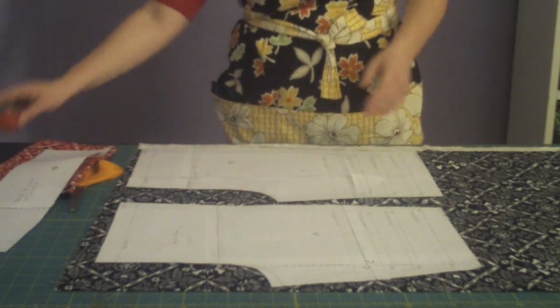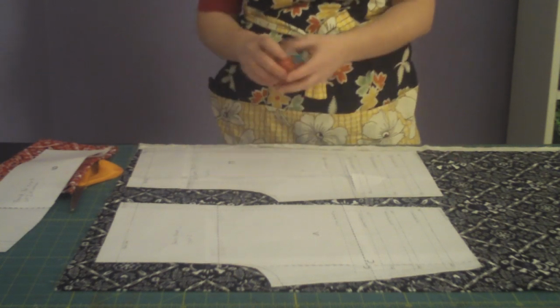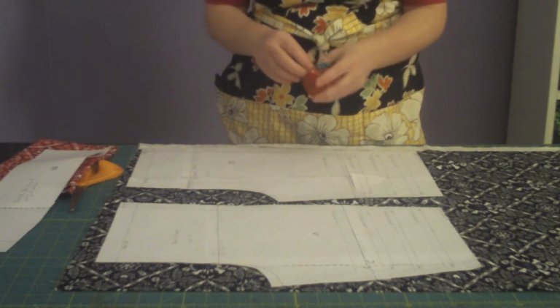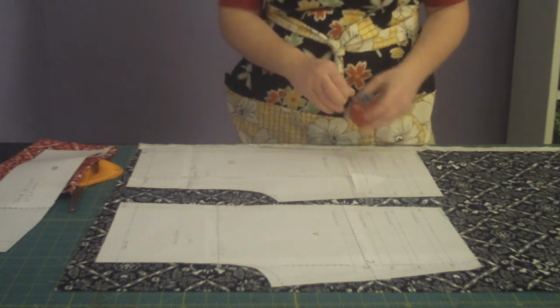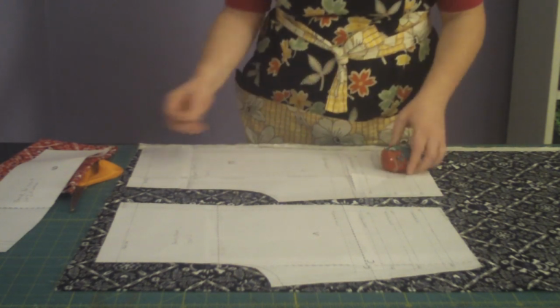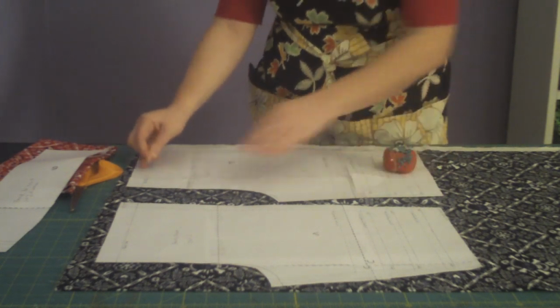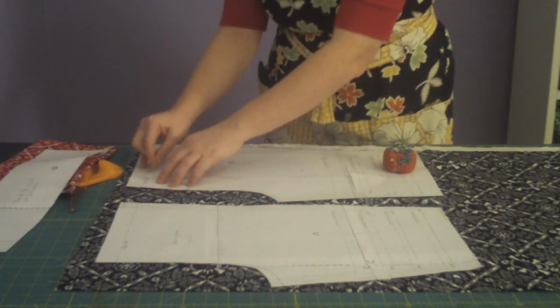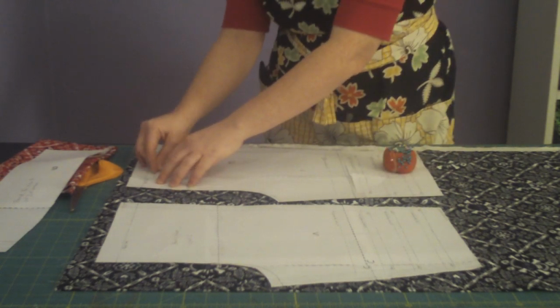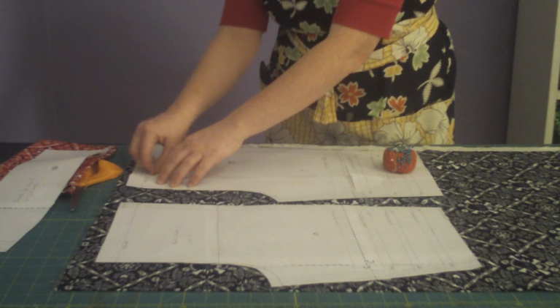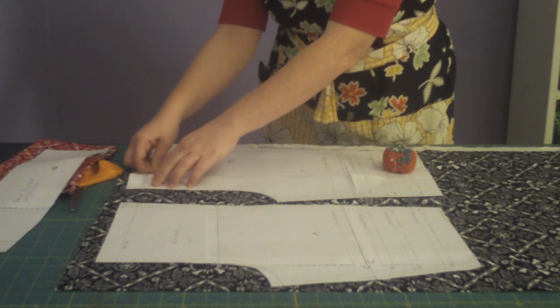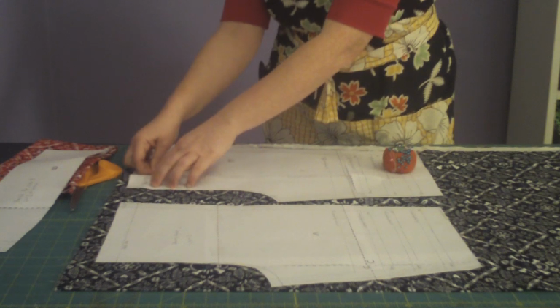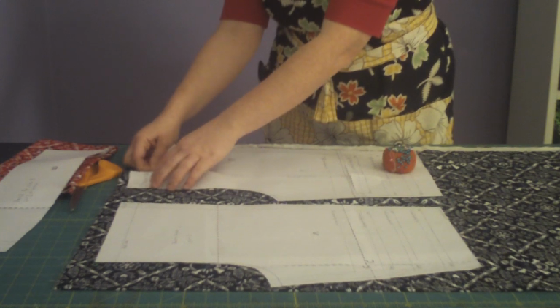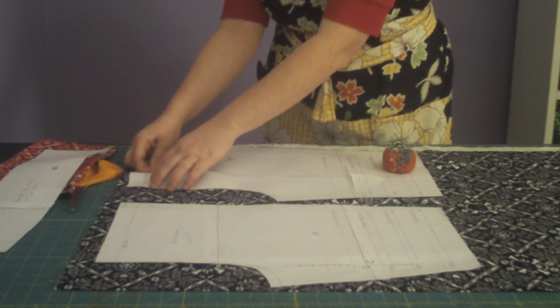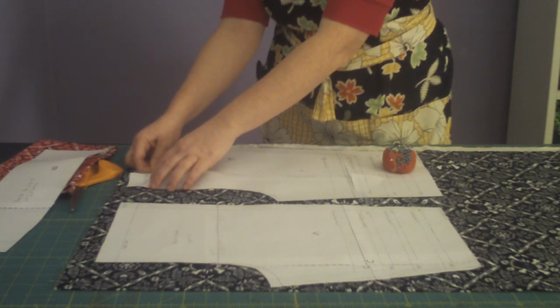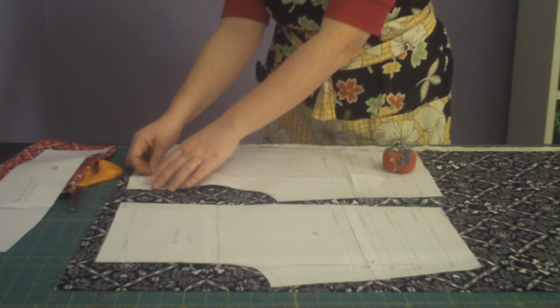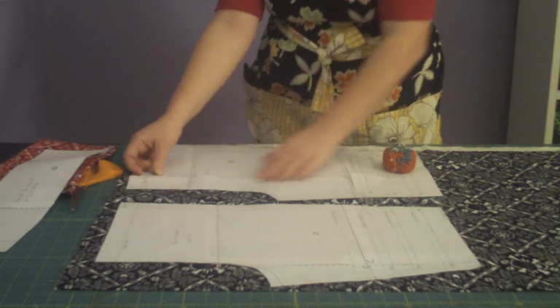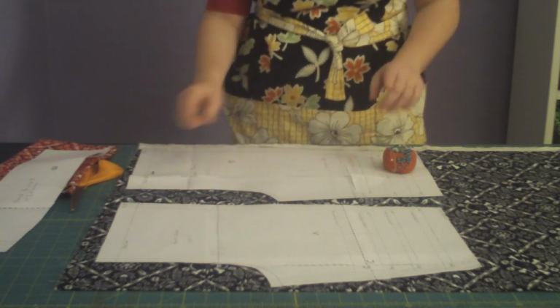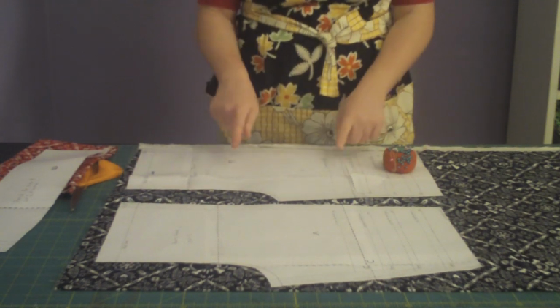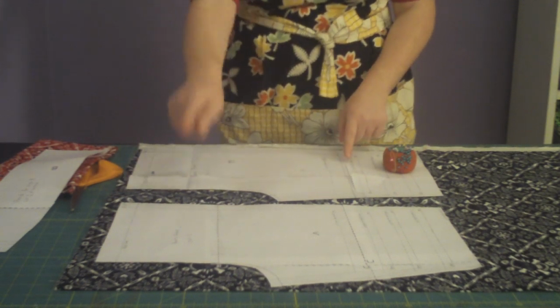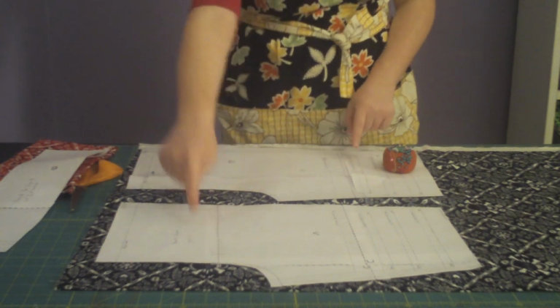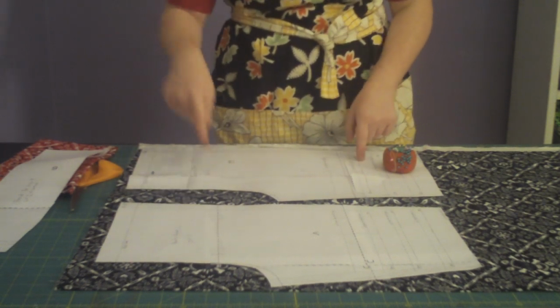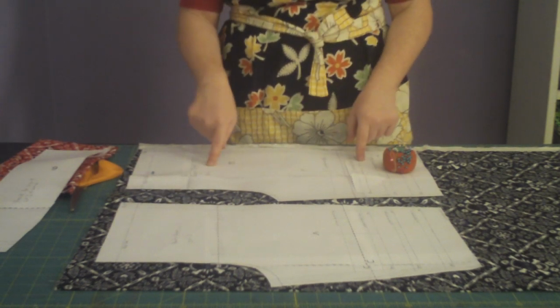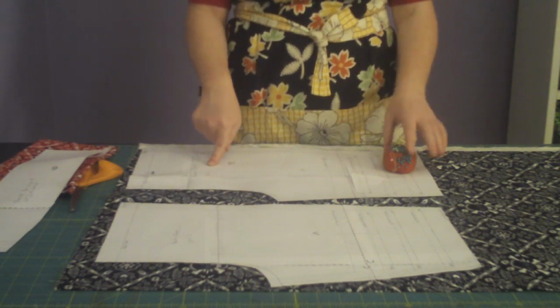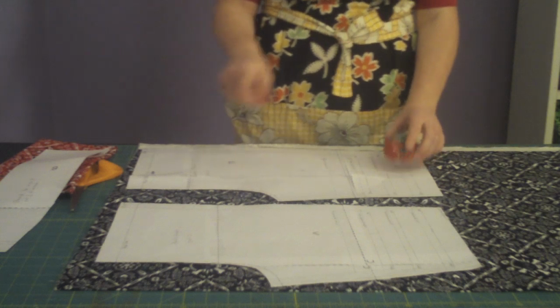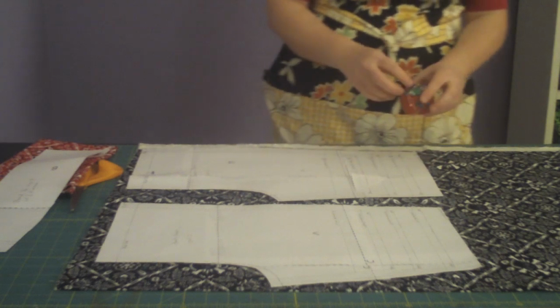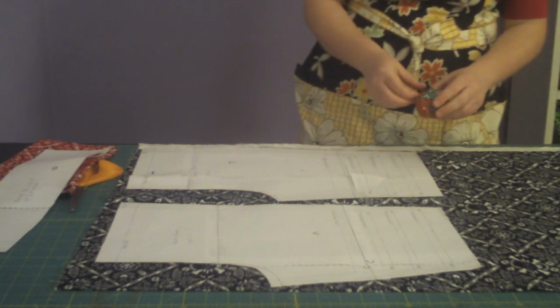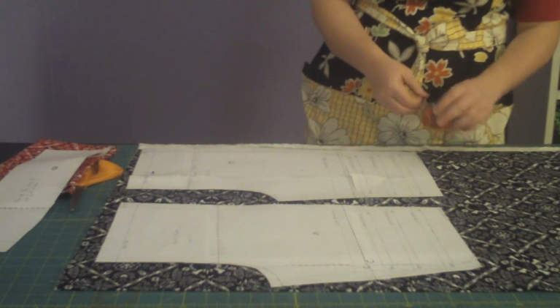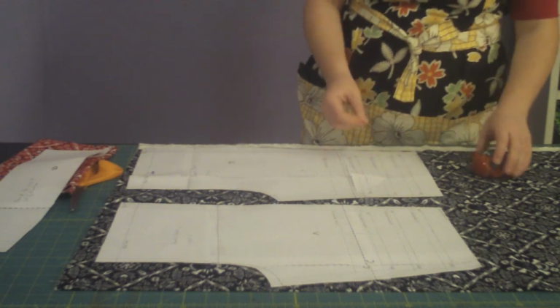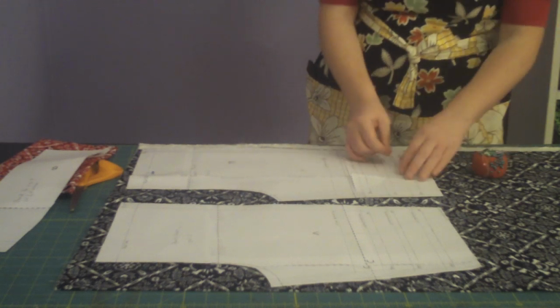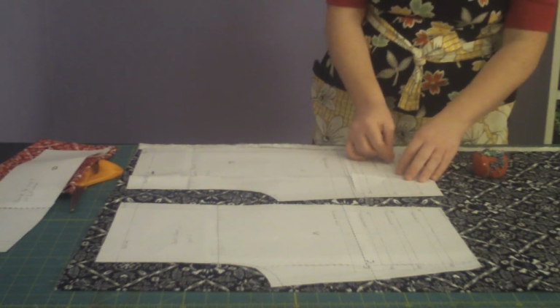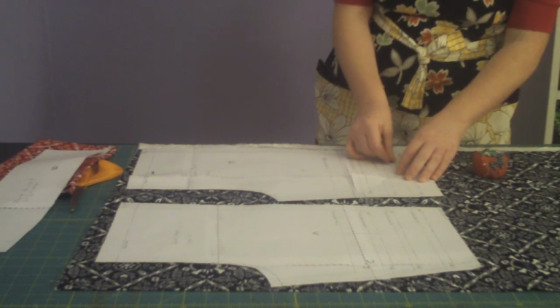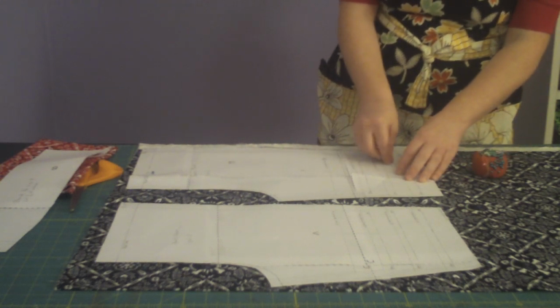I'm going to pin them — pin the paper to the fabric through both thicknesses of the fabric. Because you need to cut two of each of these pieces, it says on the pattern pieces how many you need to cut.